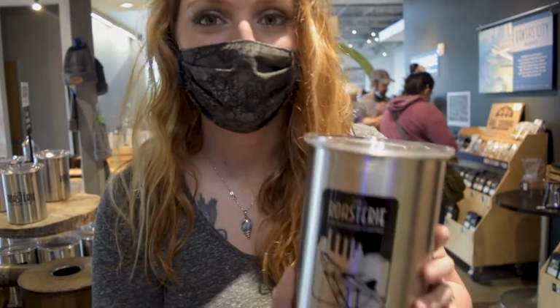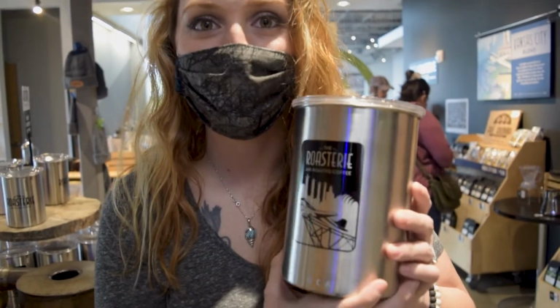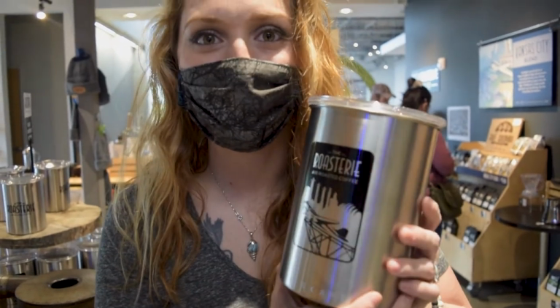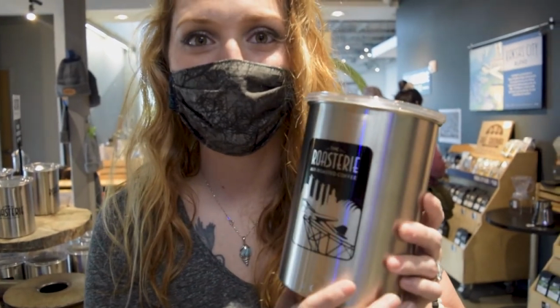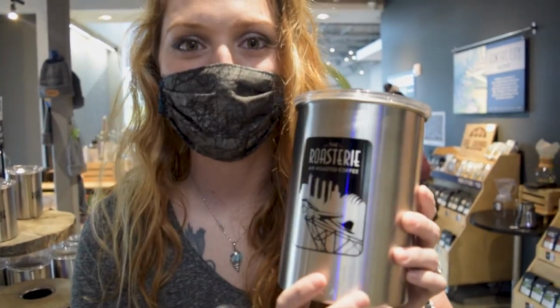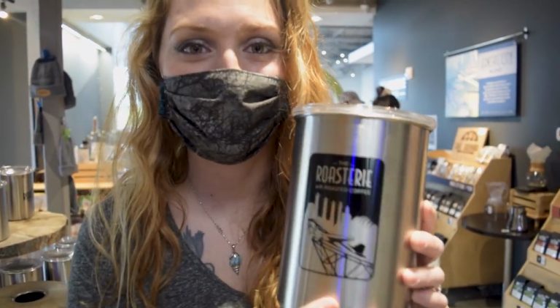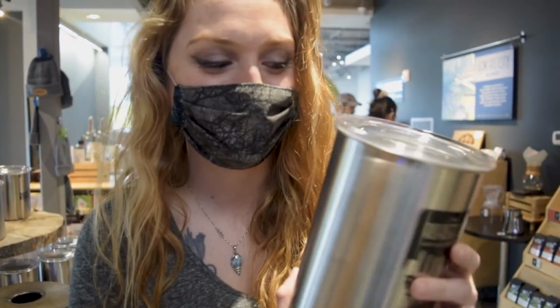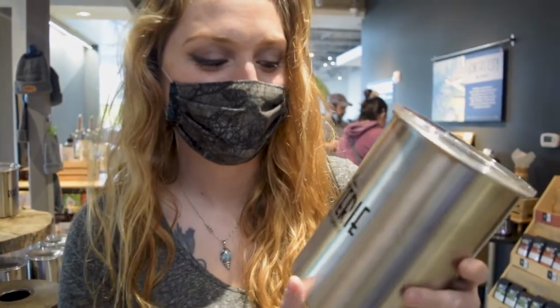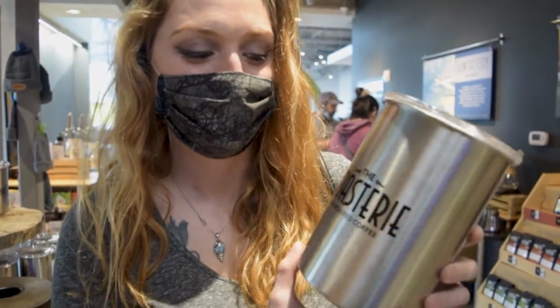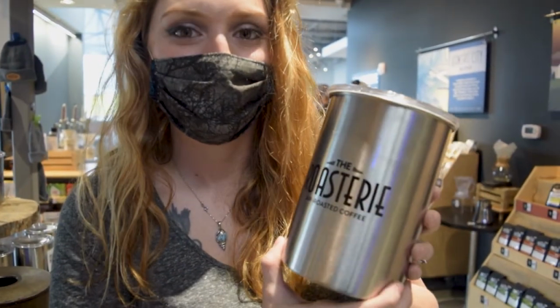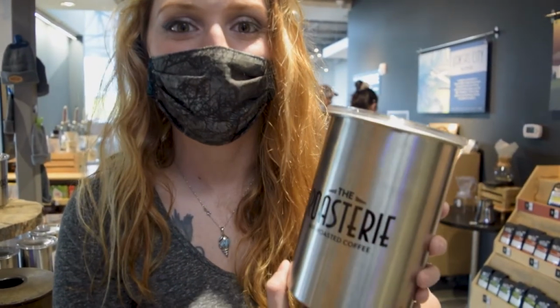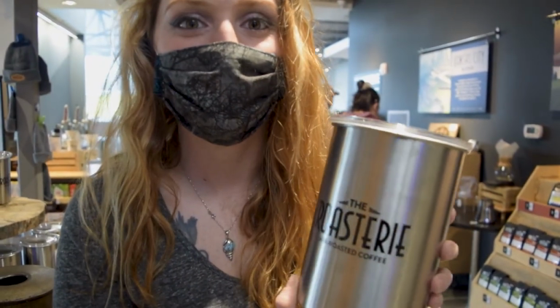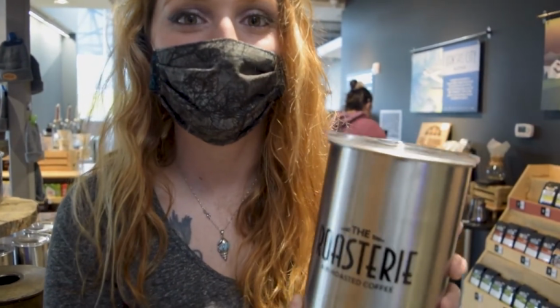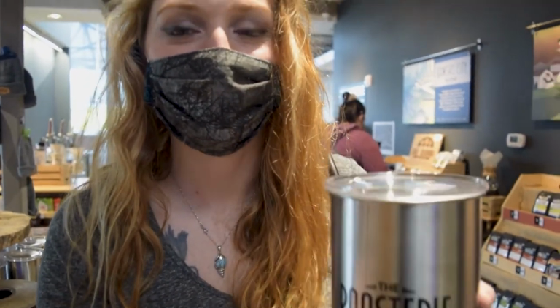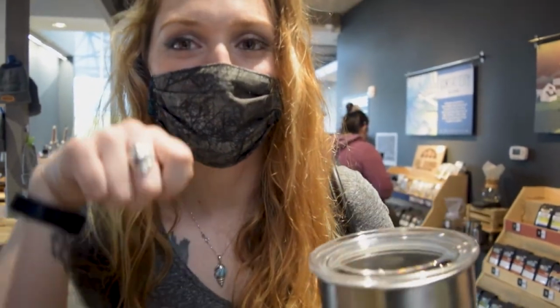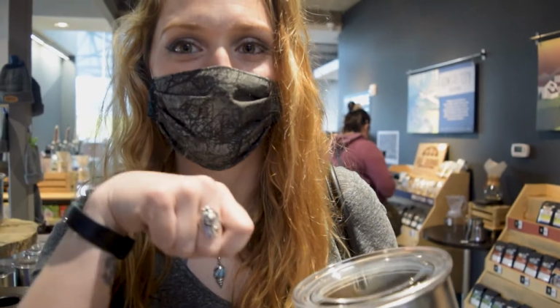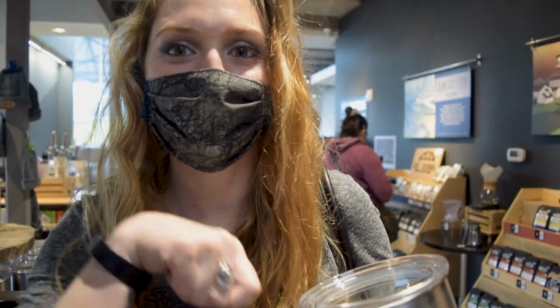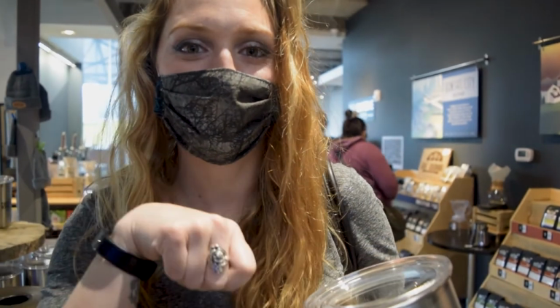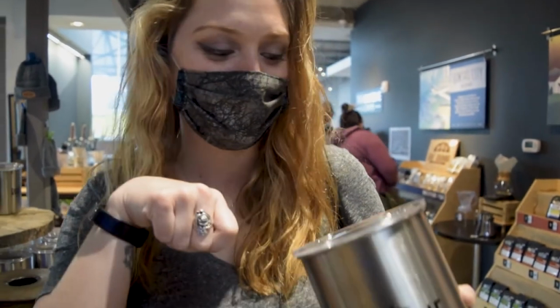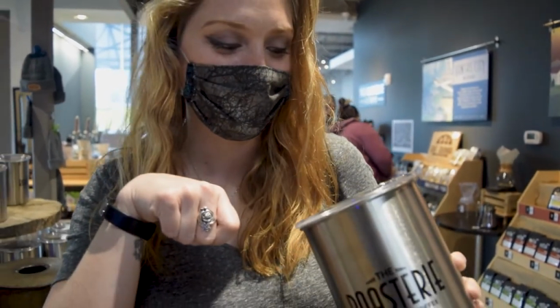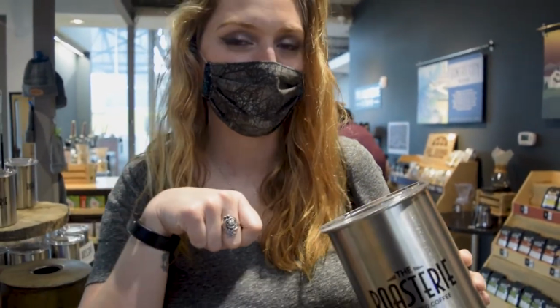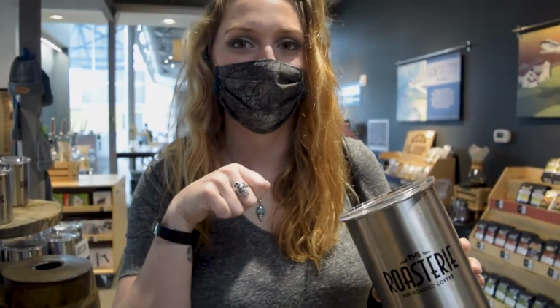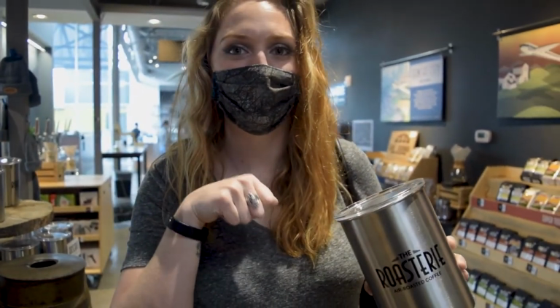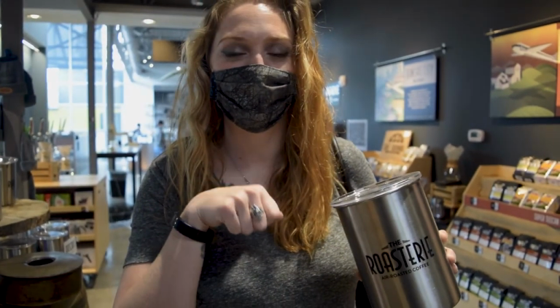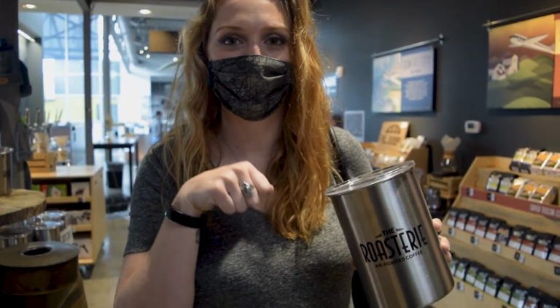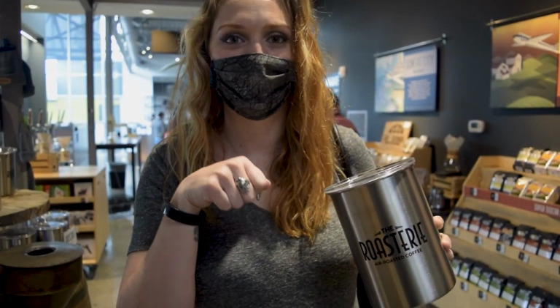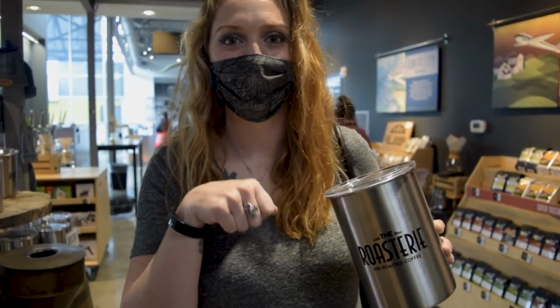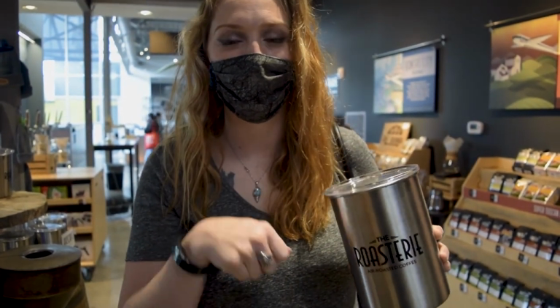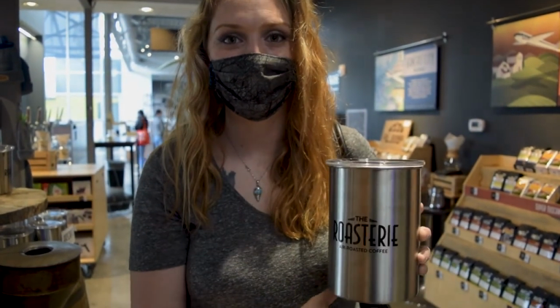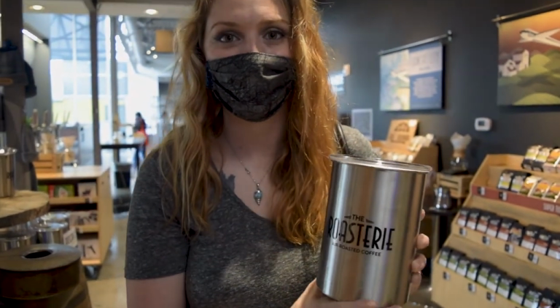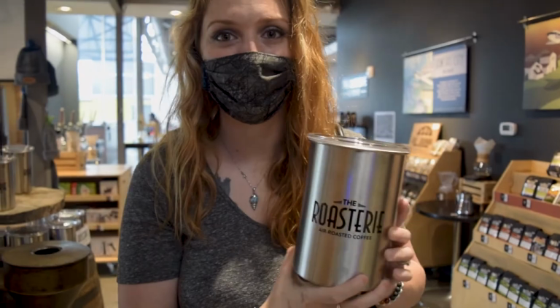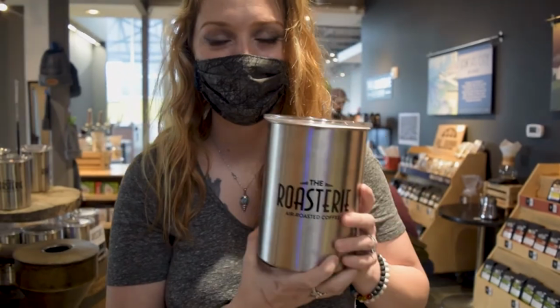It's a can for our coffee beans. It has a fancy little plunger inside that you put in, and it keeps all the light, moisture, and air out to keep your coffee rich.